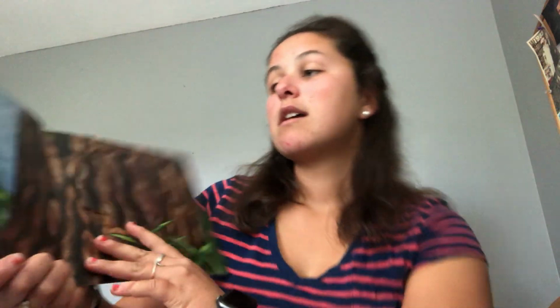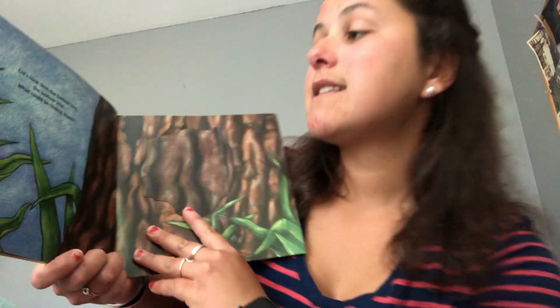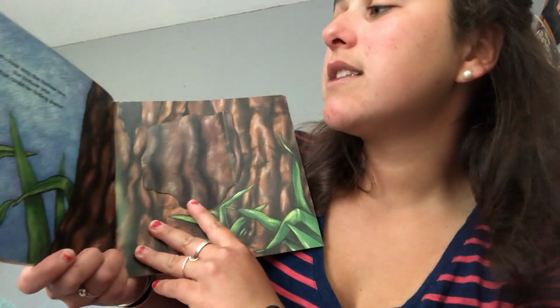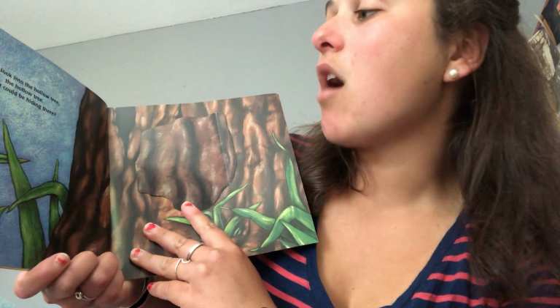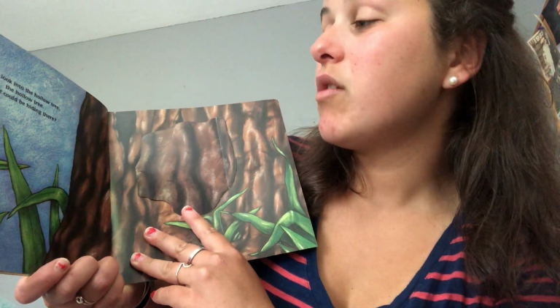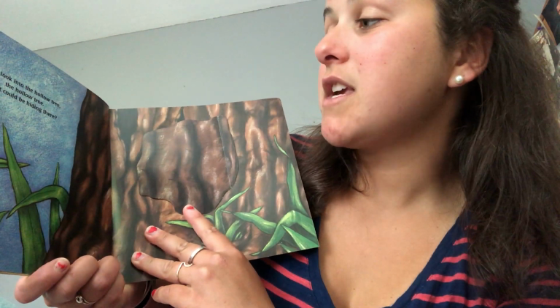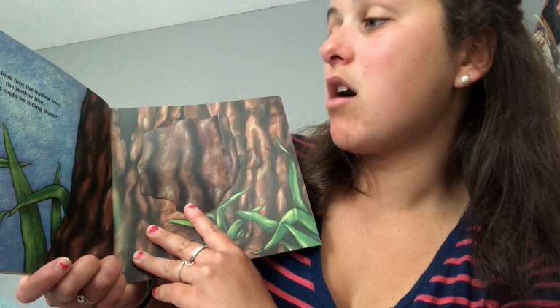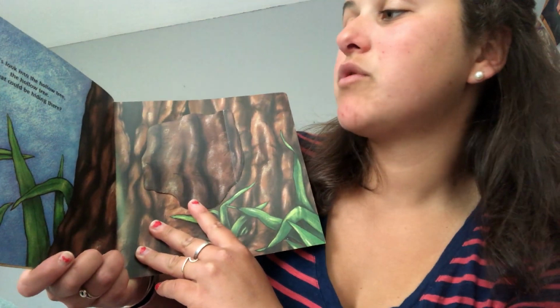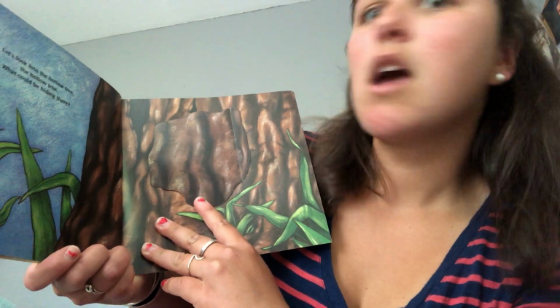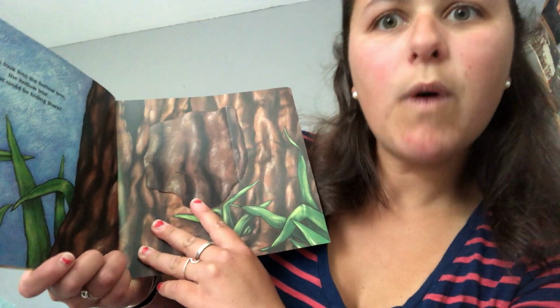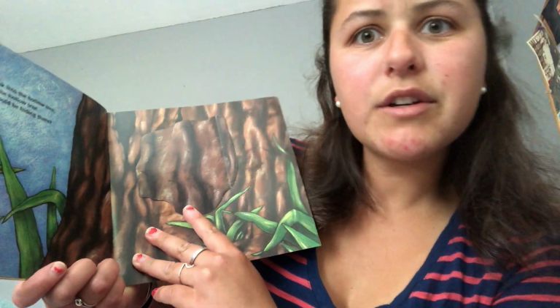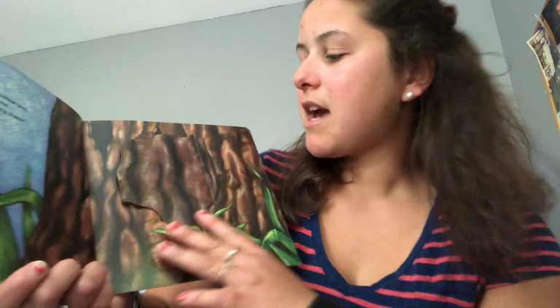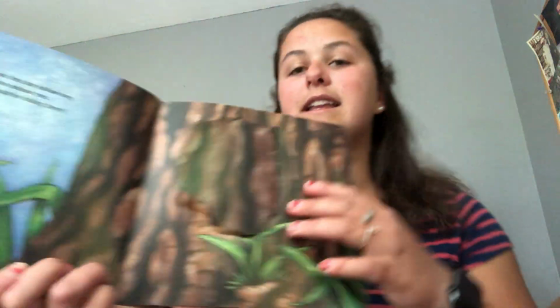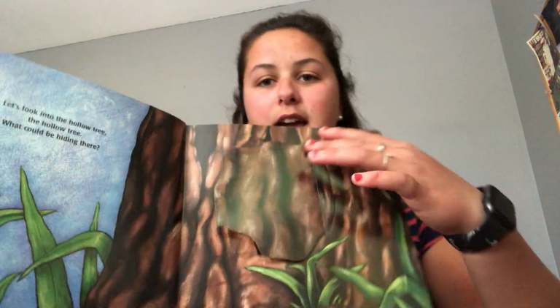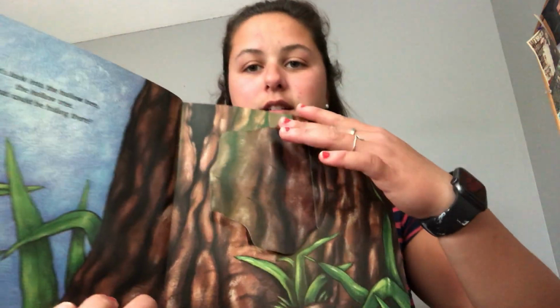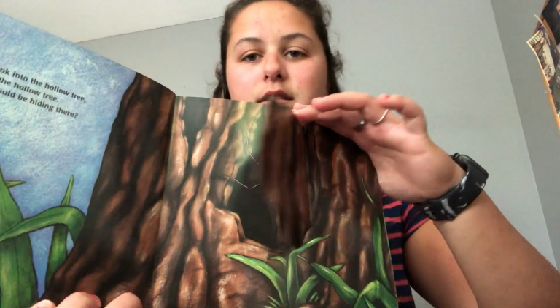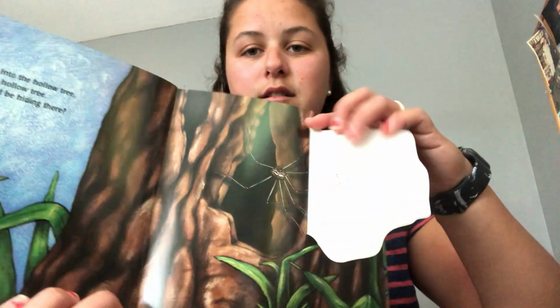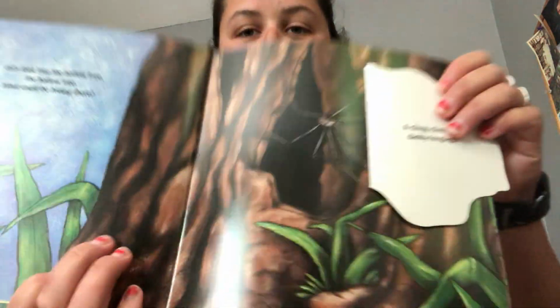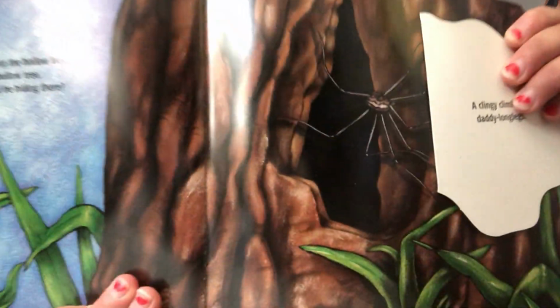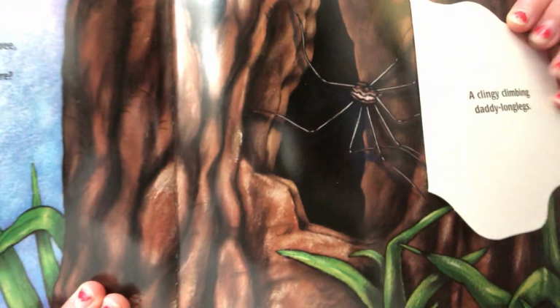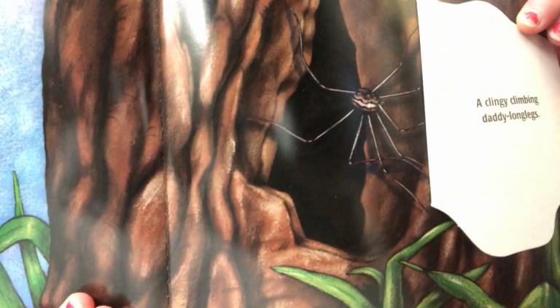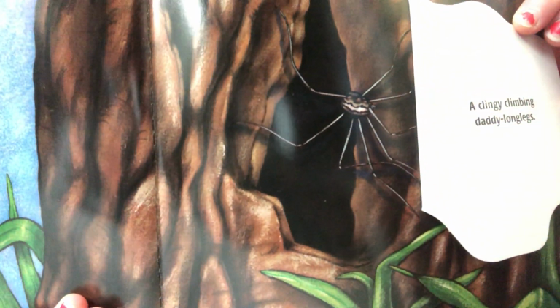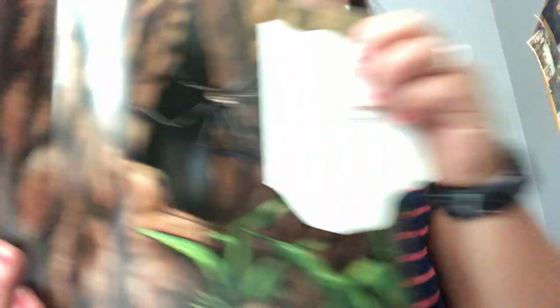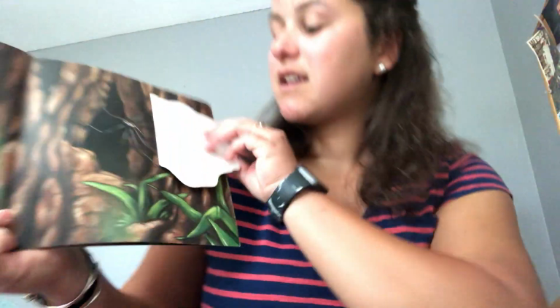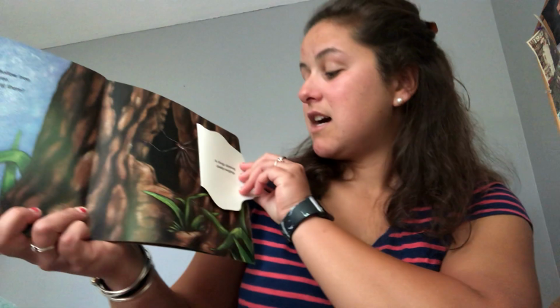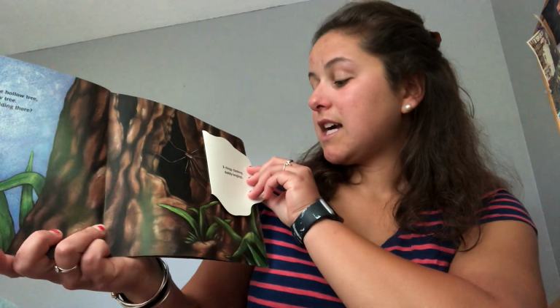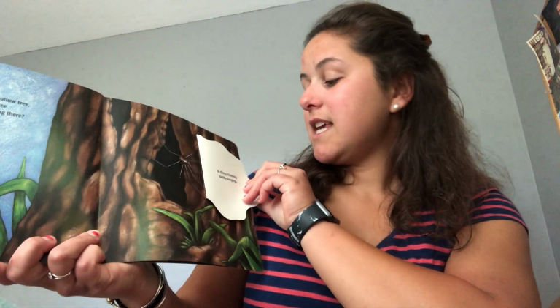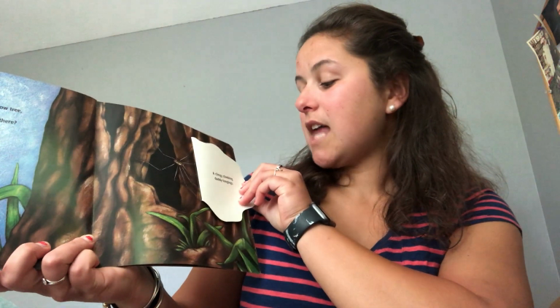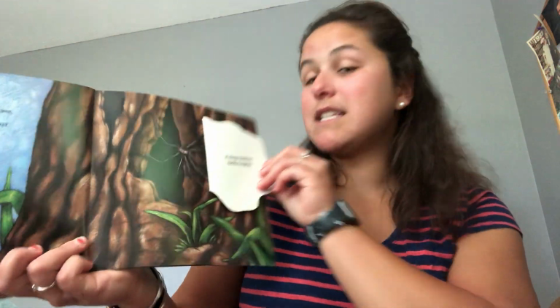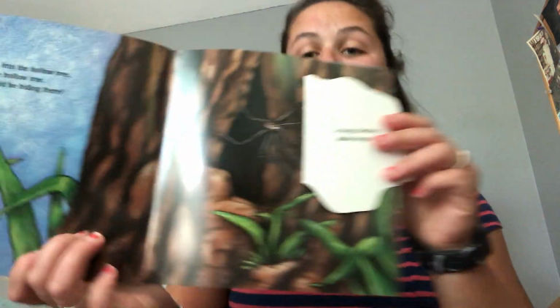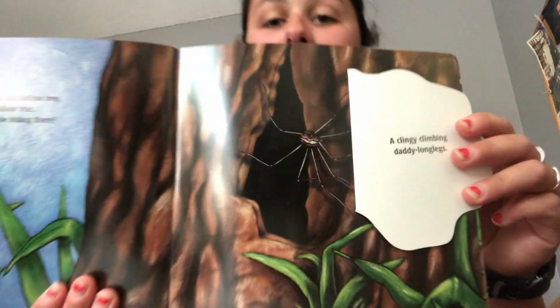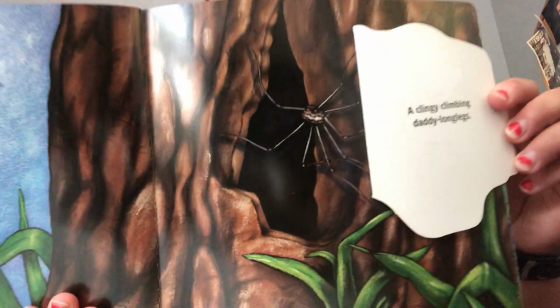Let's look into the hollow tree, the hollow tree. What could be hiding there? A clingy, climbing daddy longlegs.